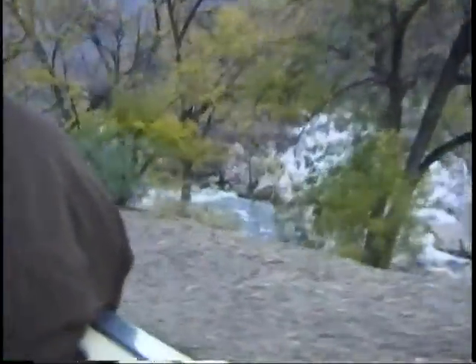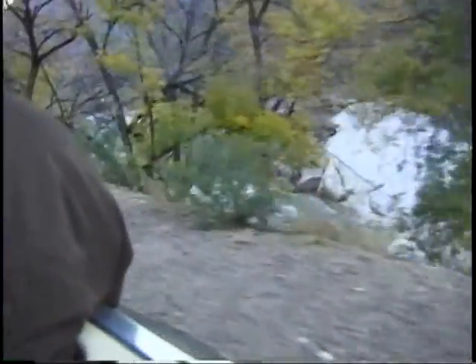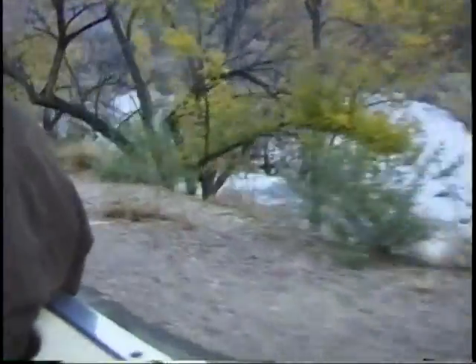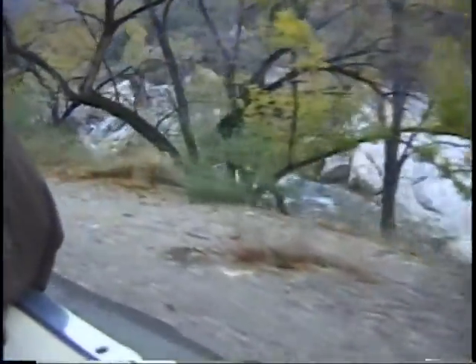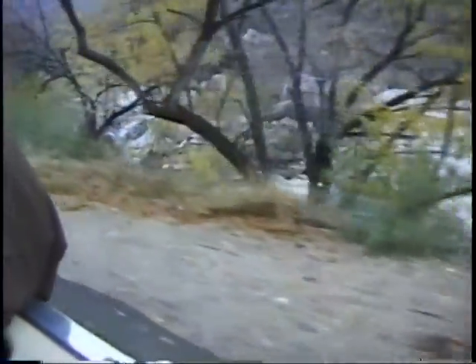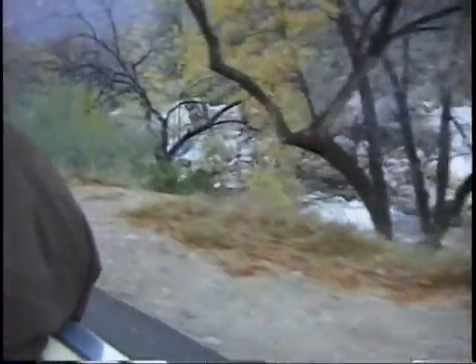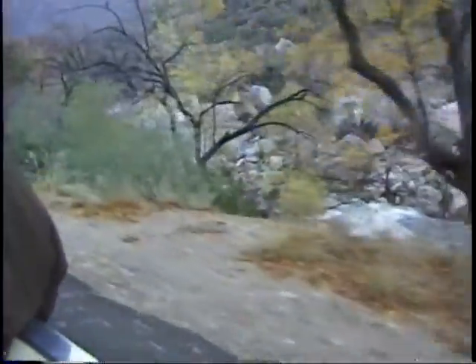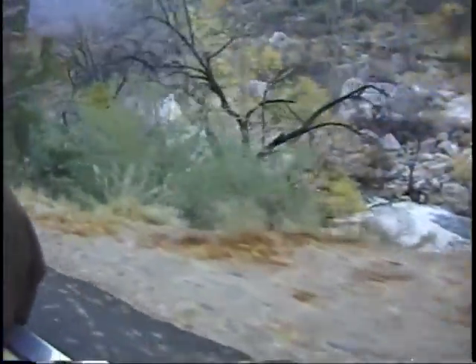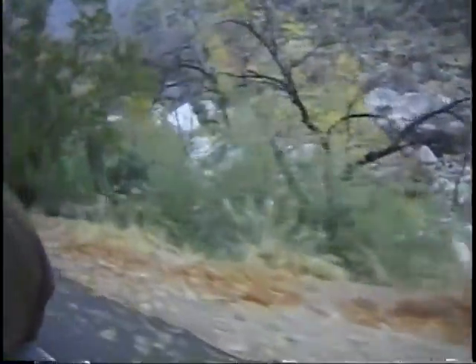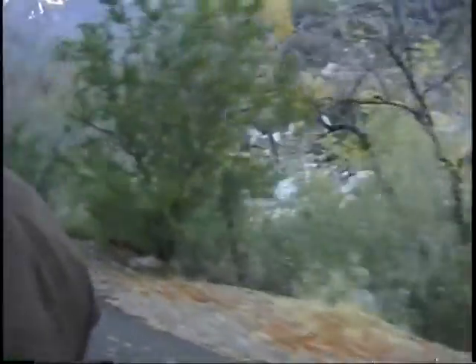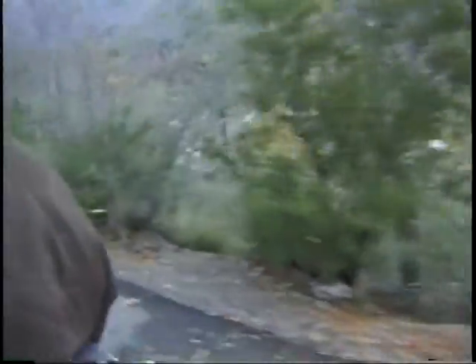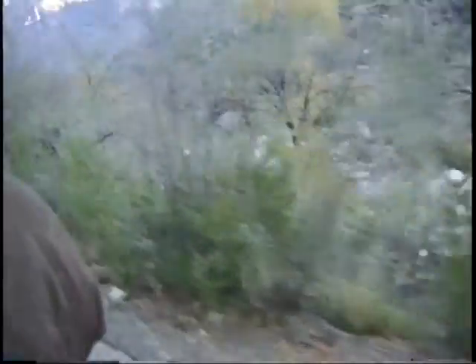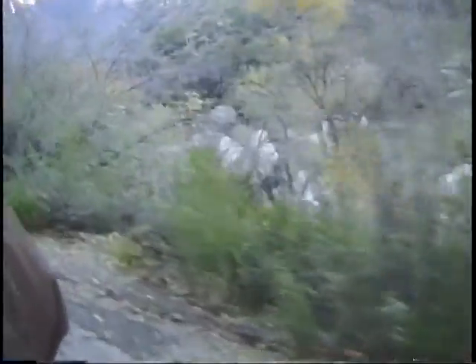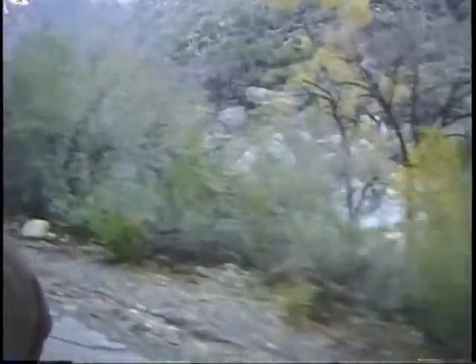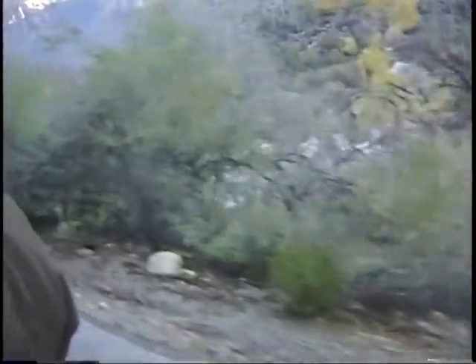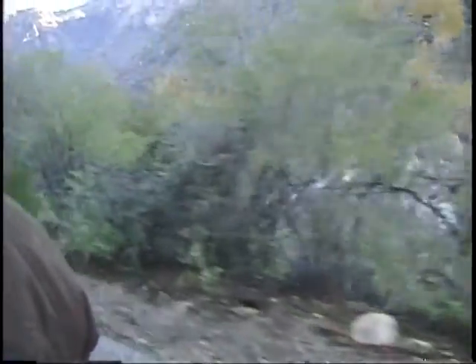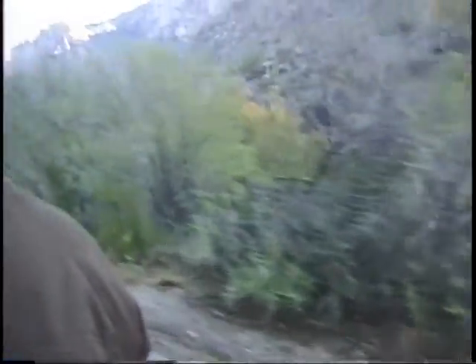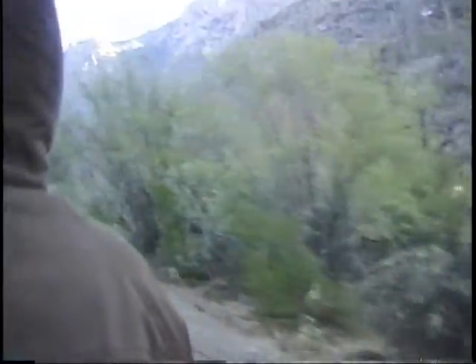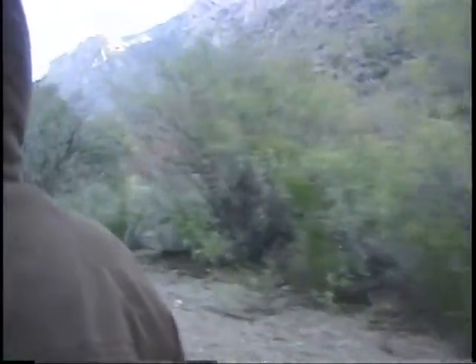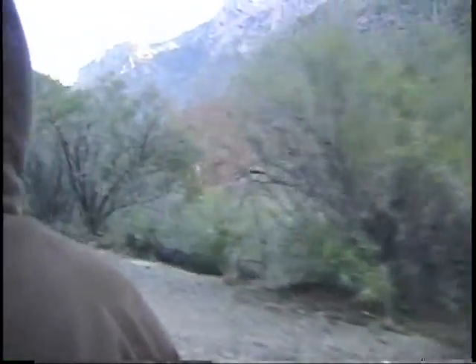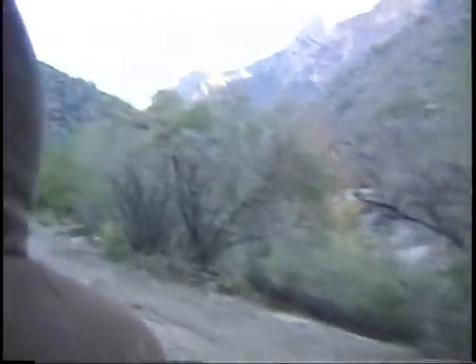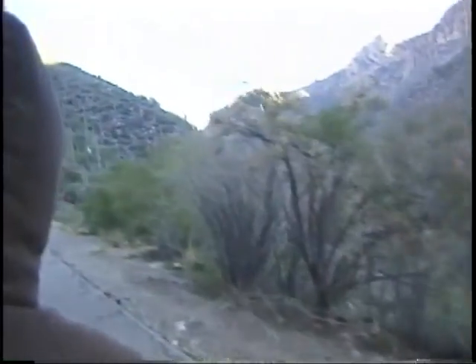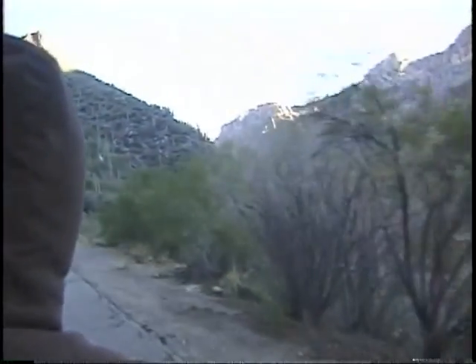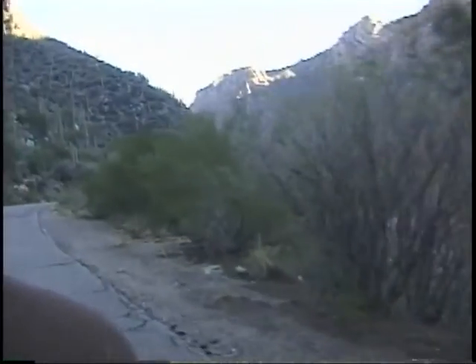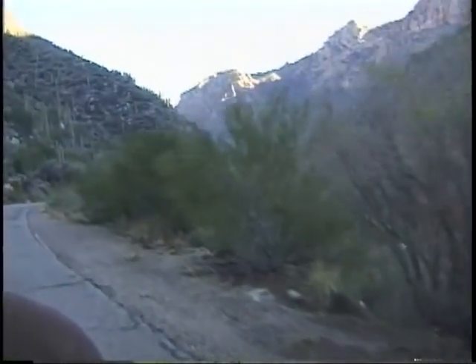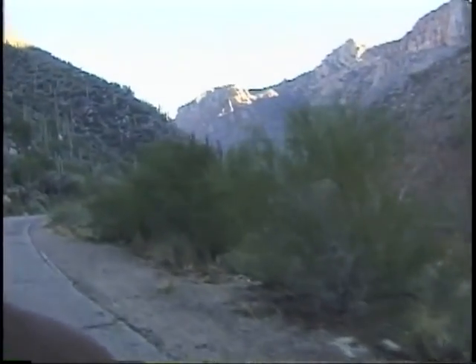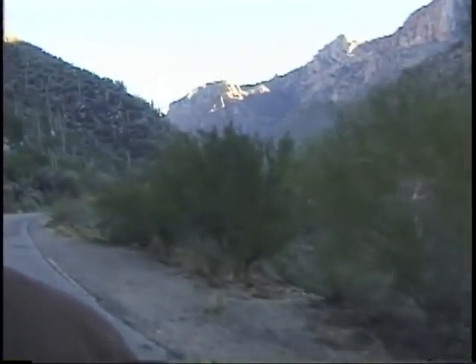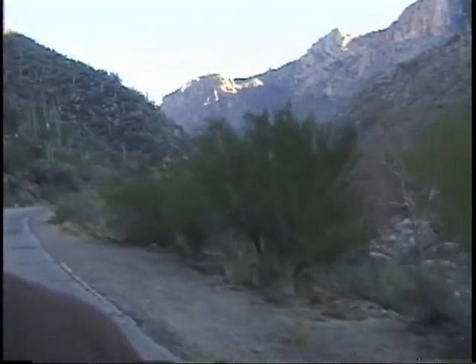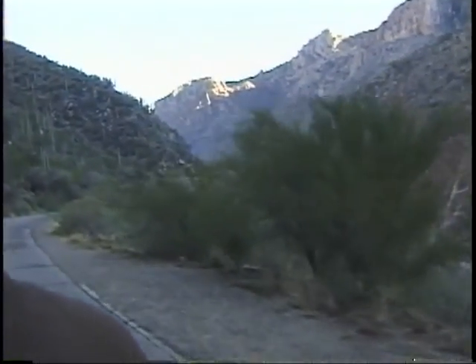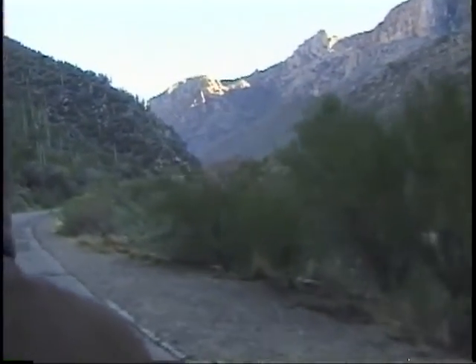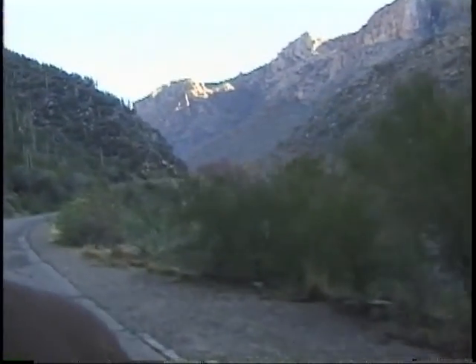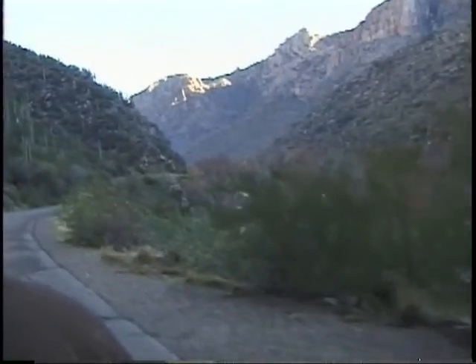We have a lot of hikers, walkers, and joggers that go through the canyon, usually early in the morning in the summer to beat the heat. And what better area can you get your exercise, breathe the fresh air, and enjoy all of God's beauty?